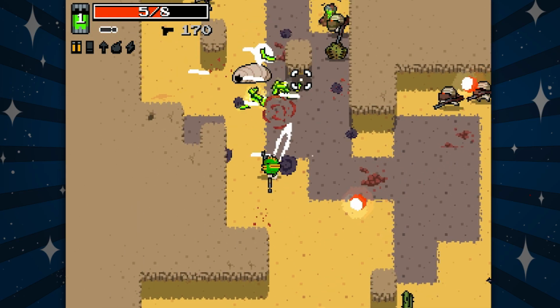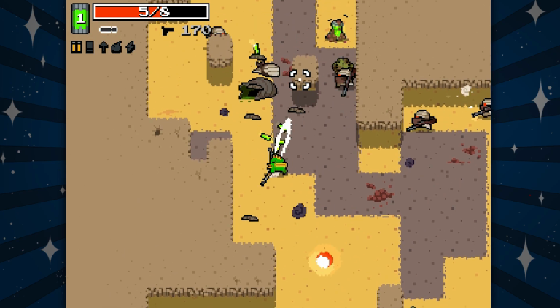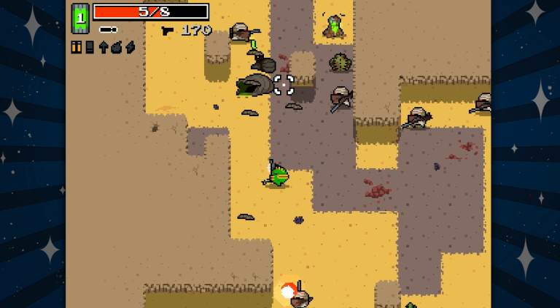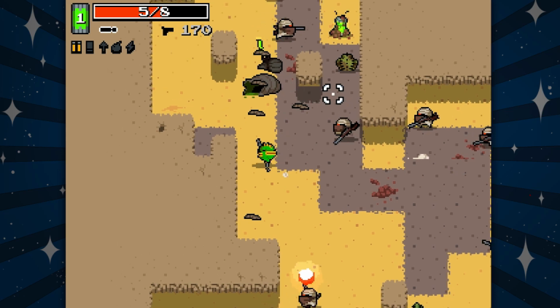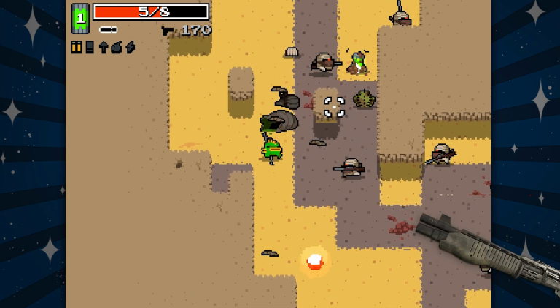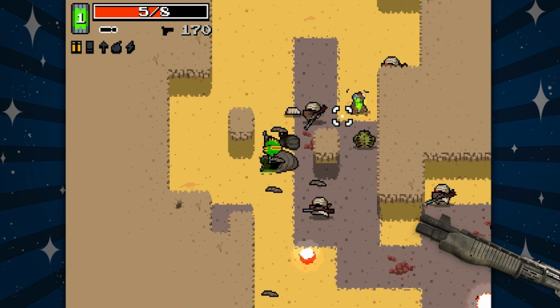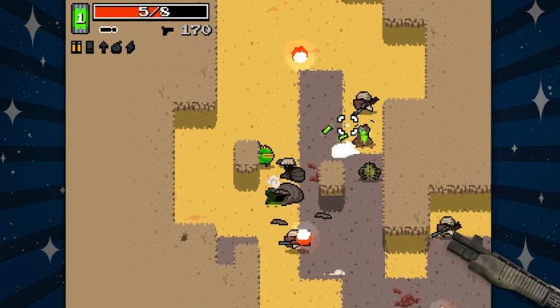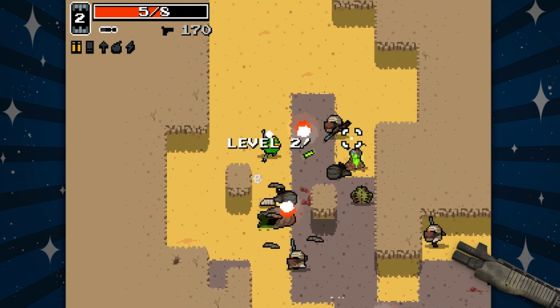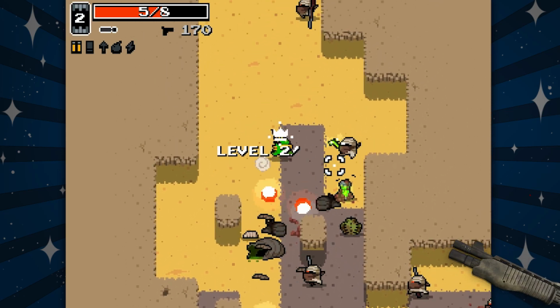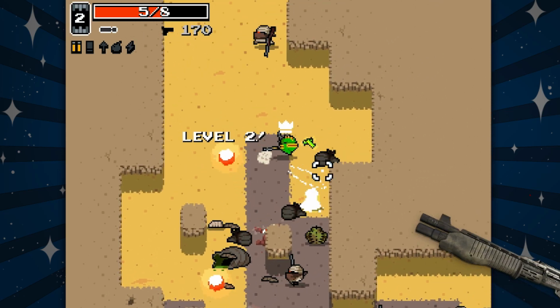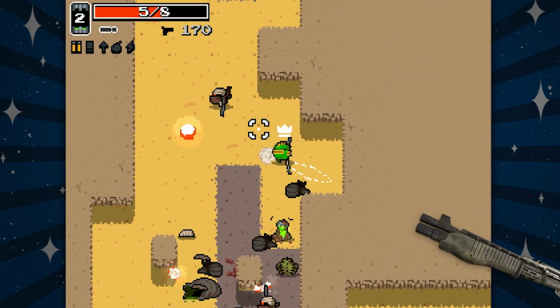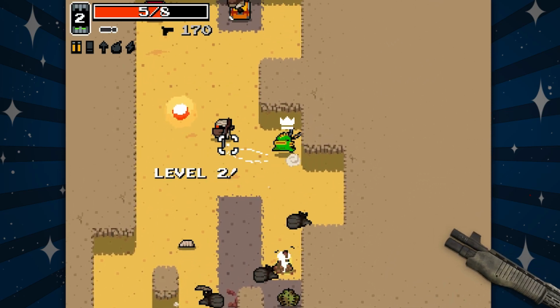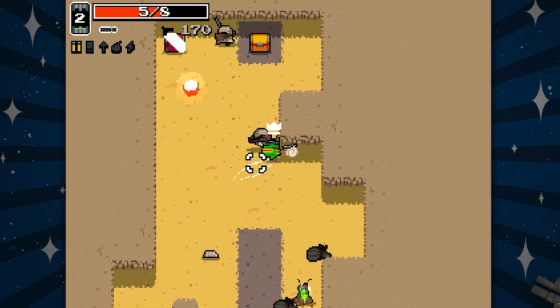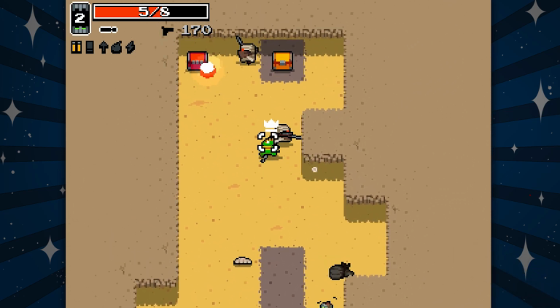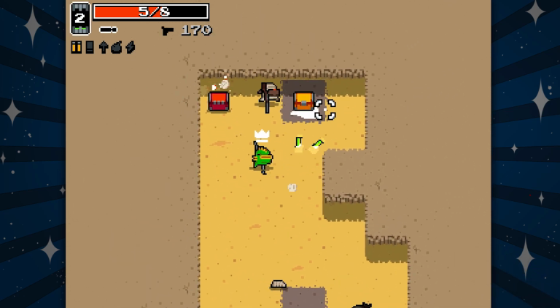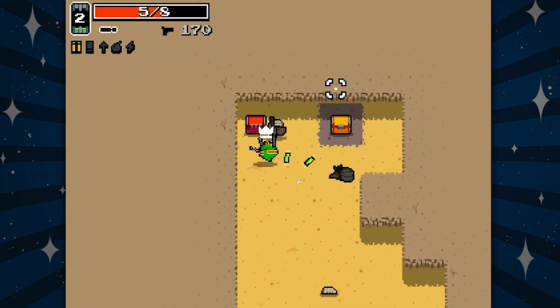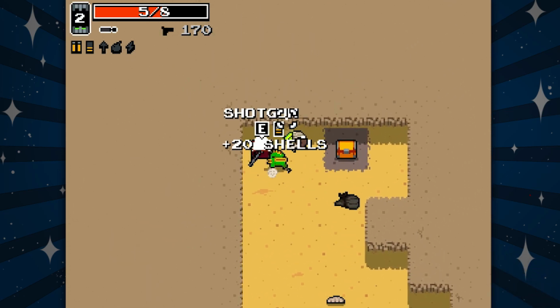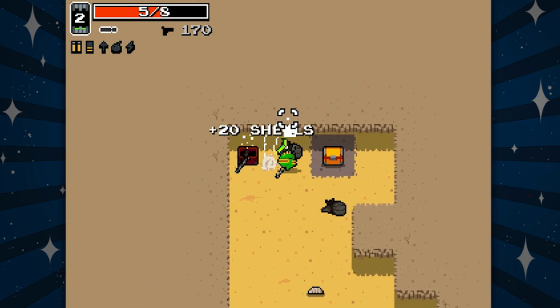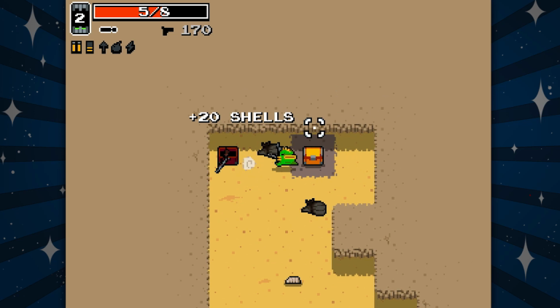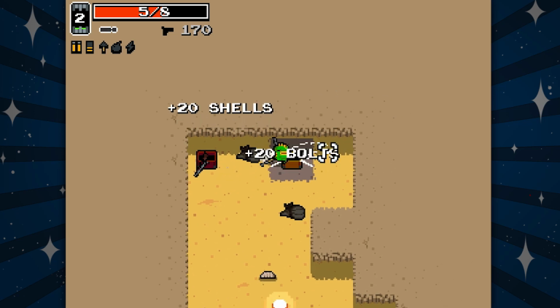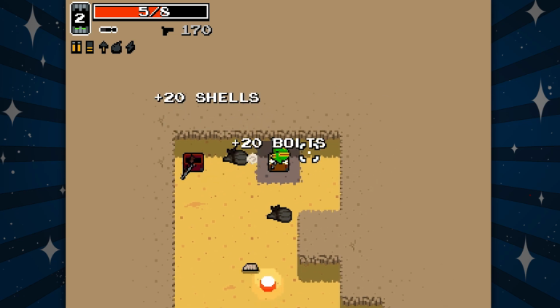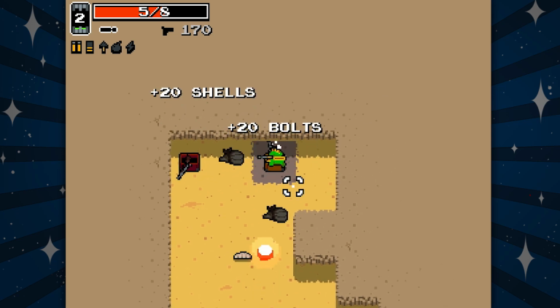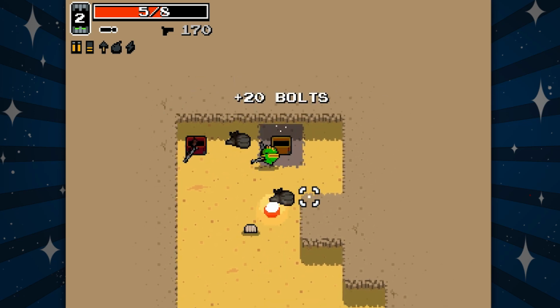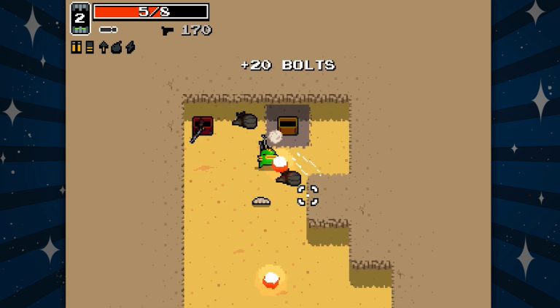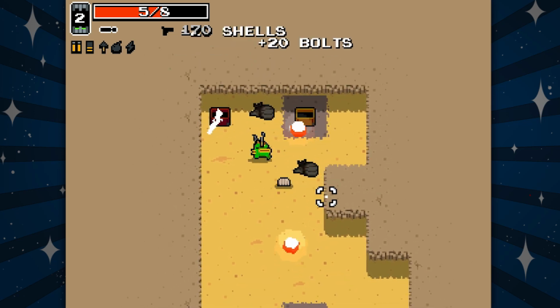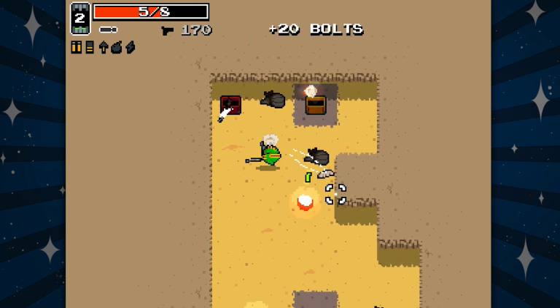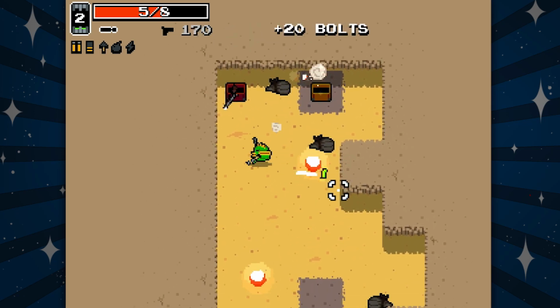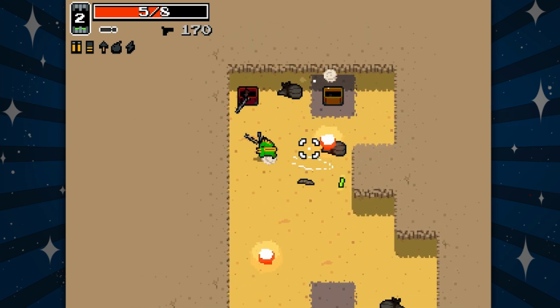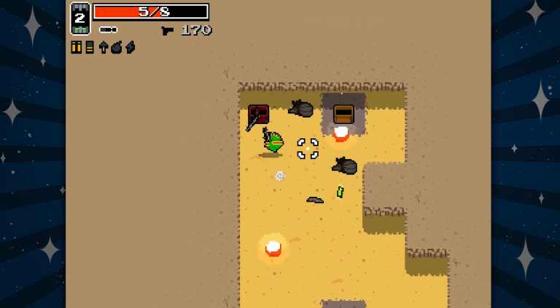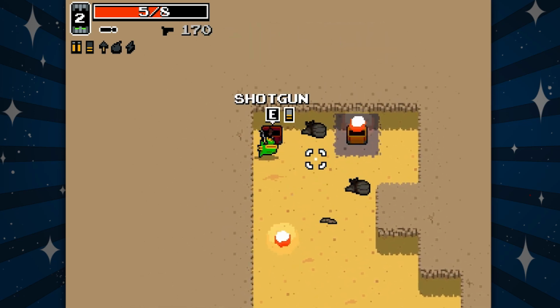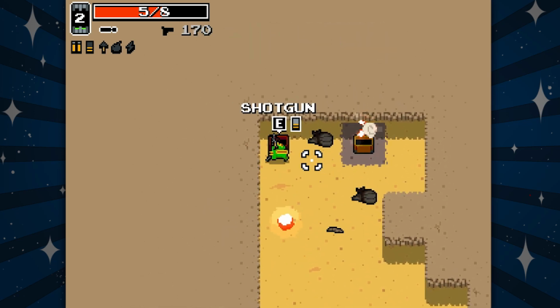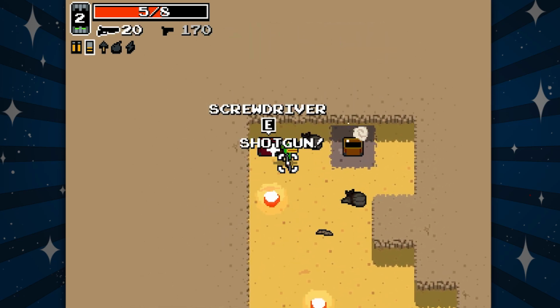You pick up a shotgun, and it's all like, KEEE! KEEE! That's the sound effect for some reason. There's no crunch to it, there's no weight behind it!